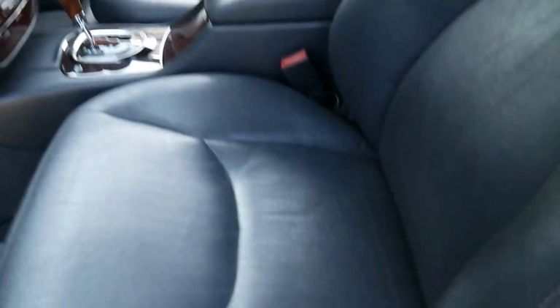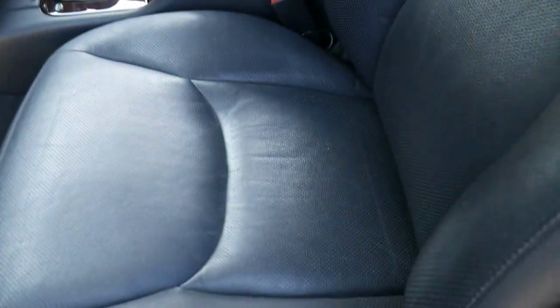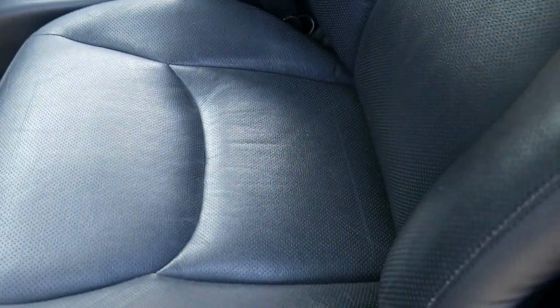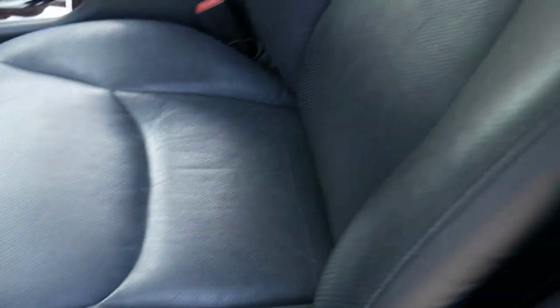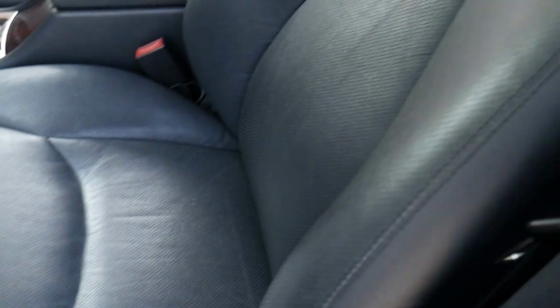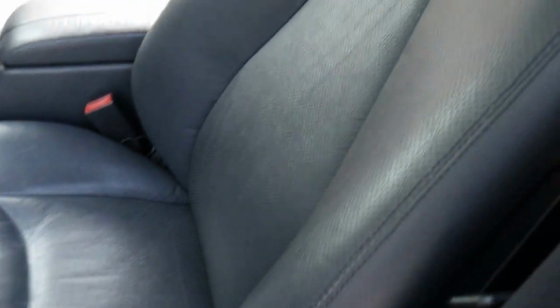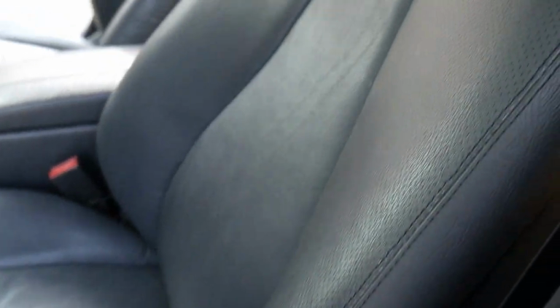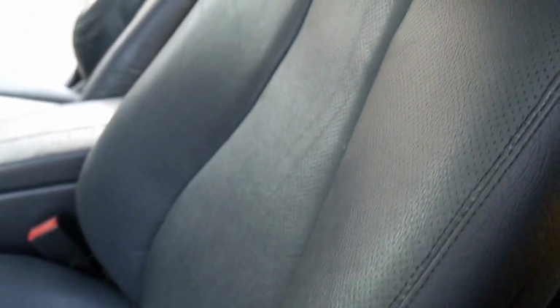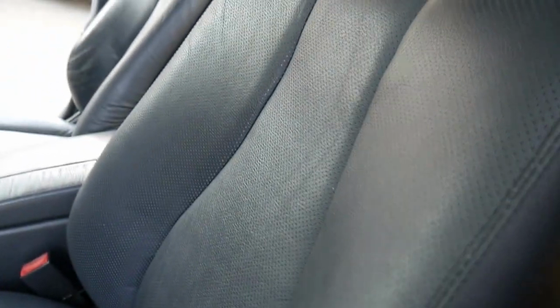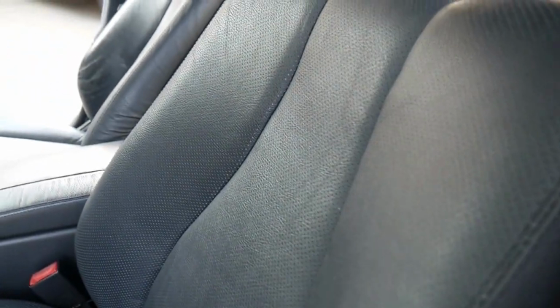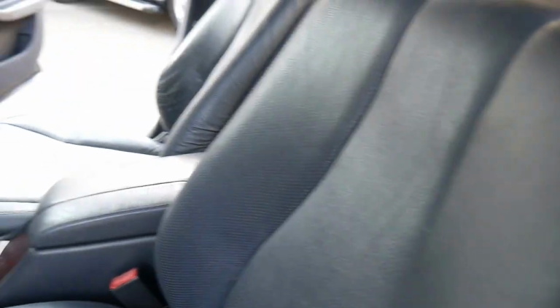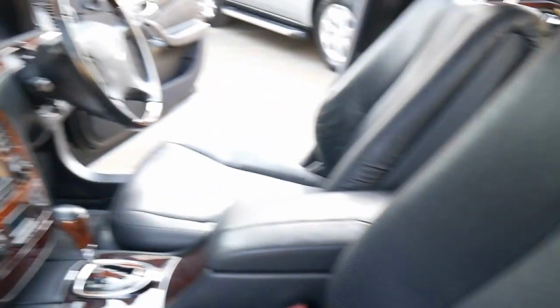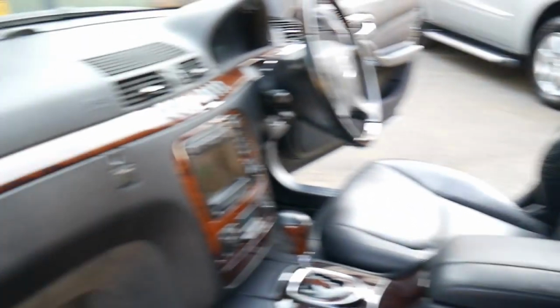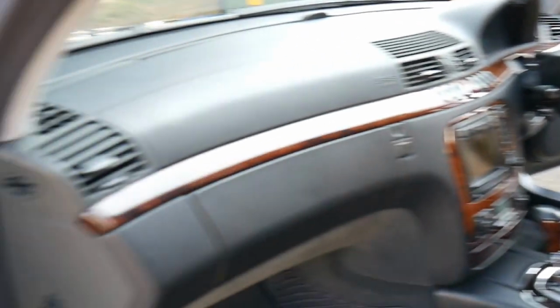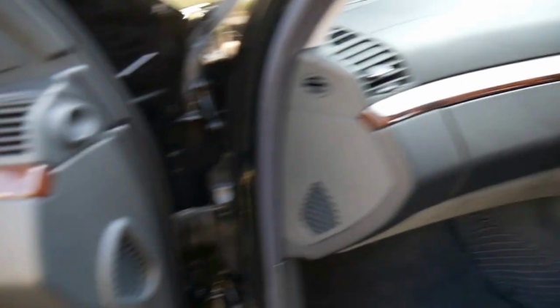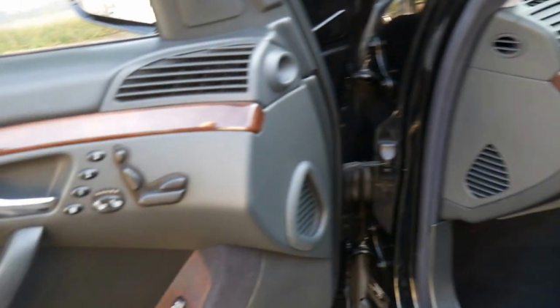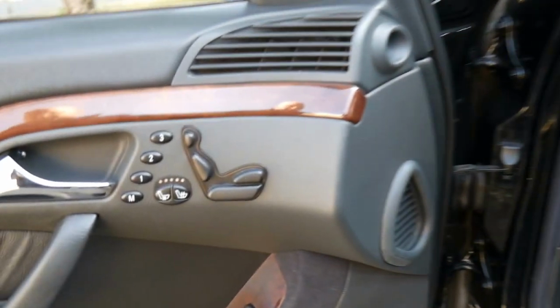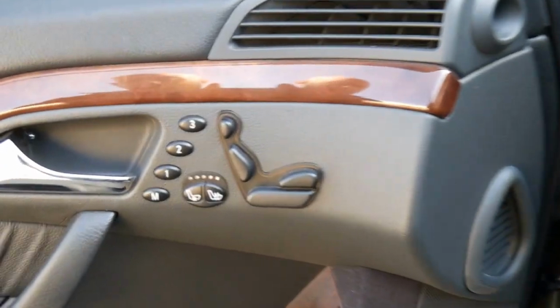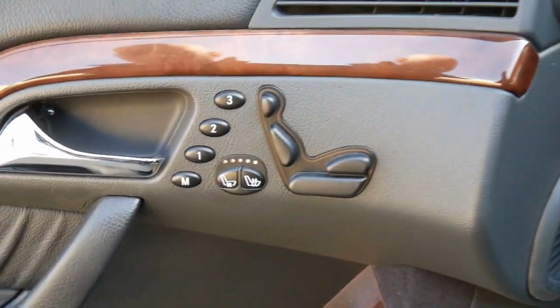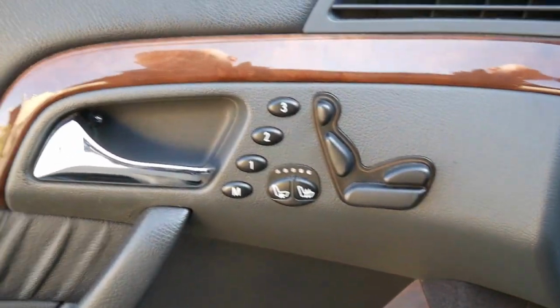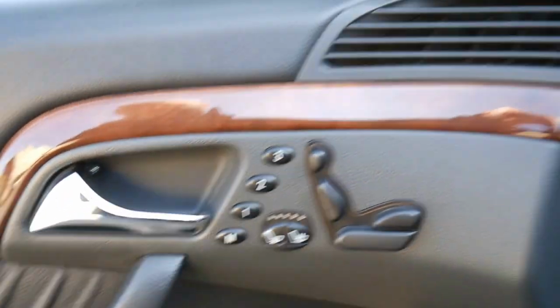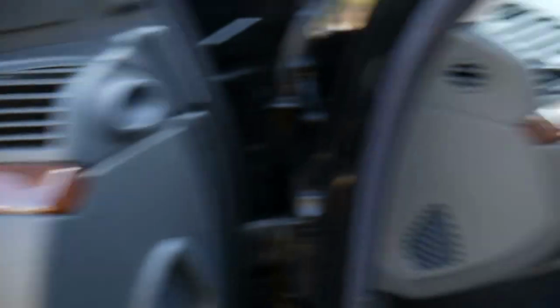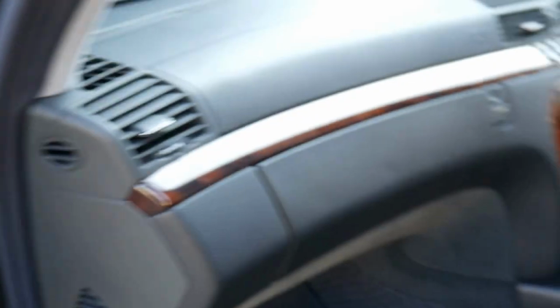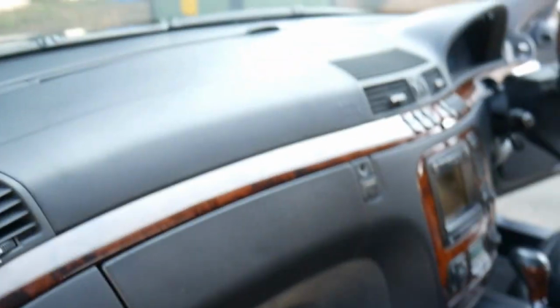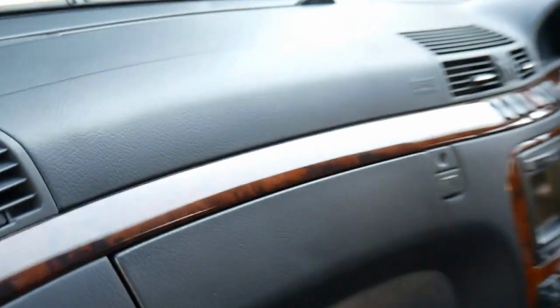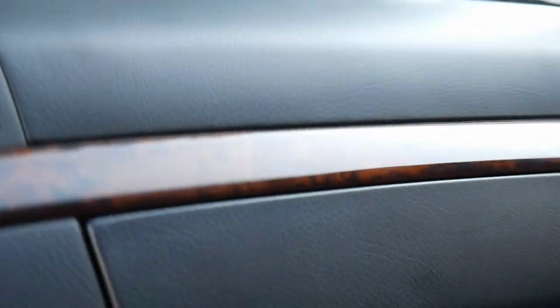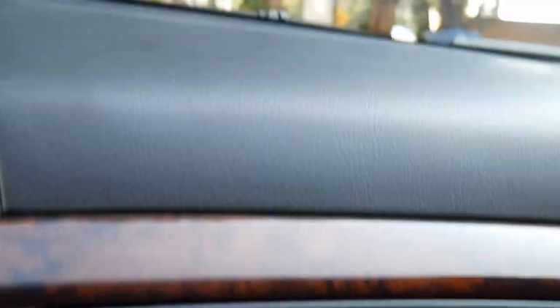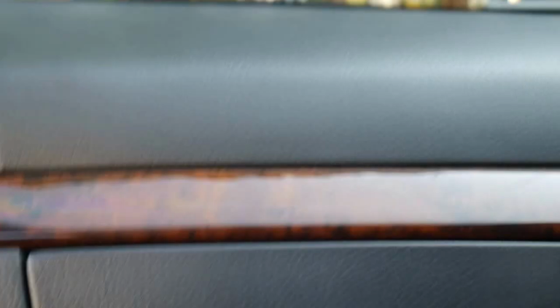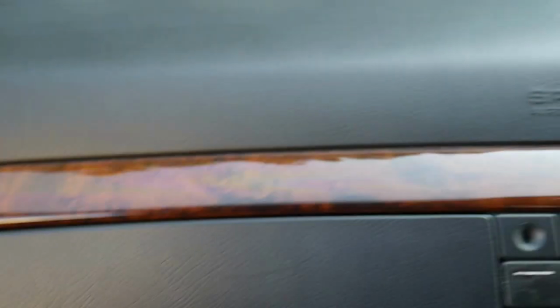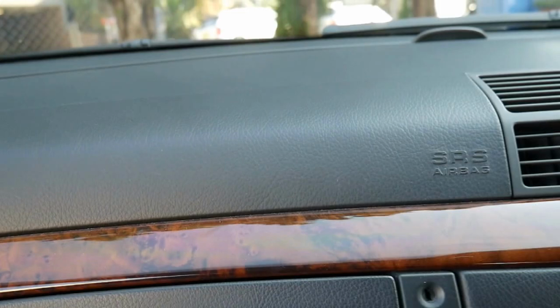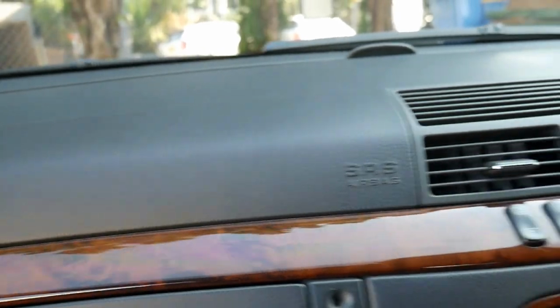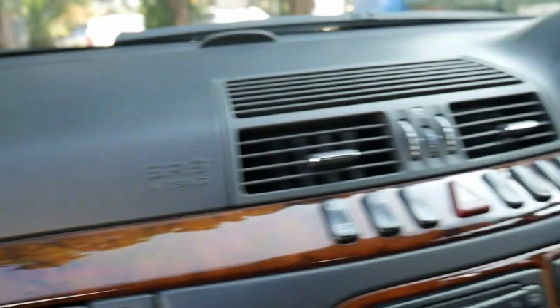Look at the condition. Australian delivered, obviously — there are a lot of imports around and a lot of cars where people don't look after them very well. But this is excellent.